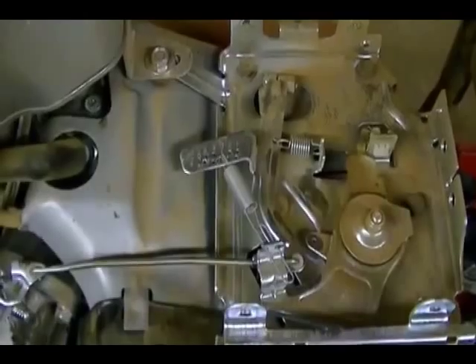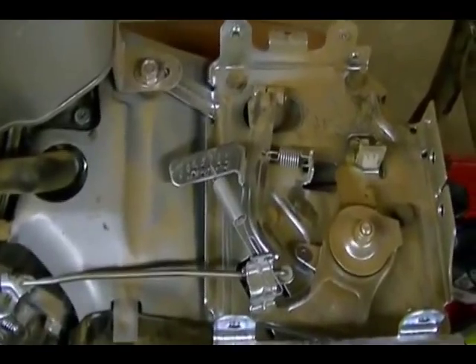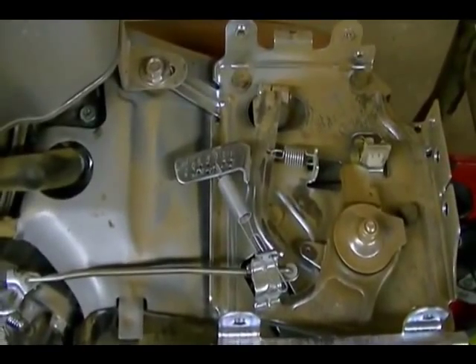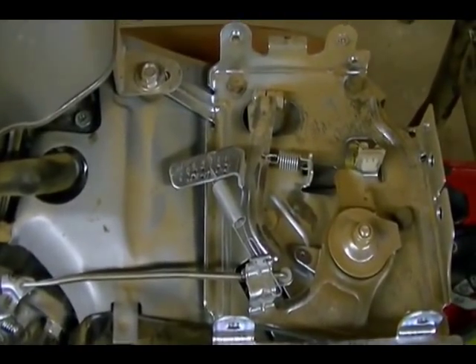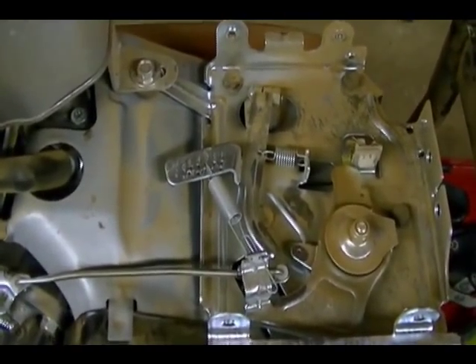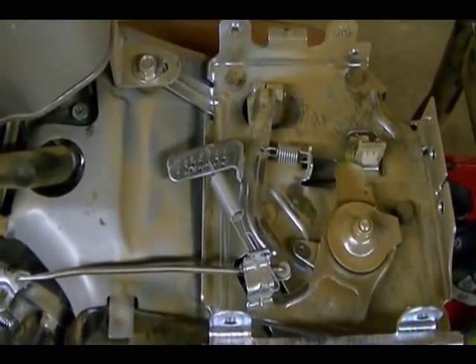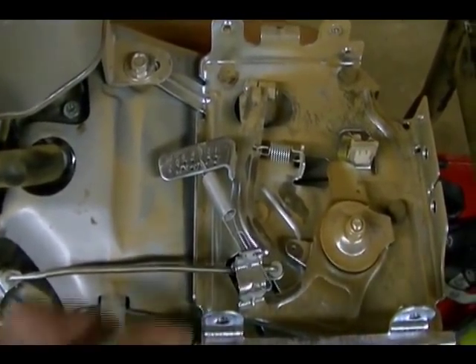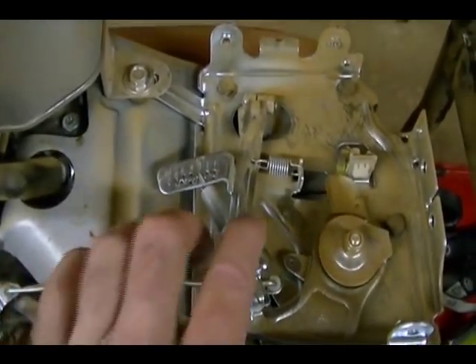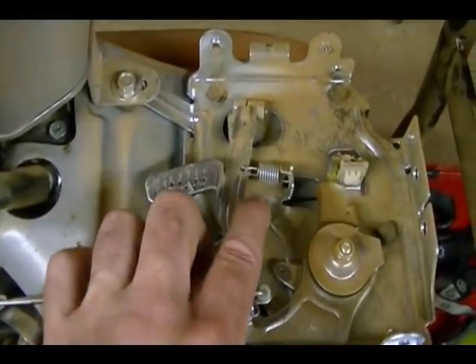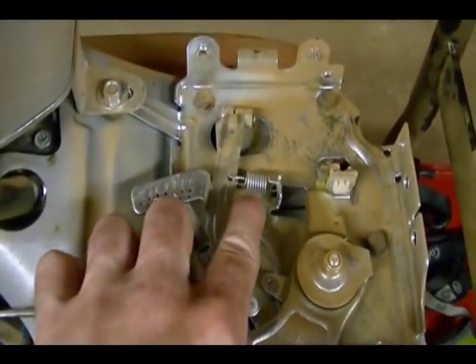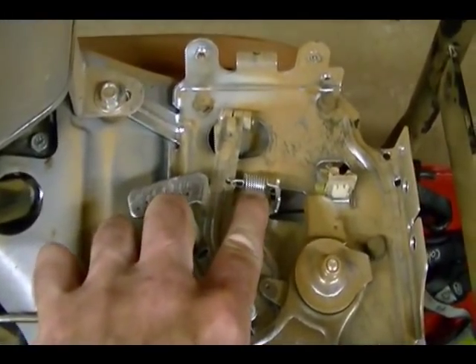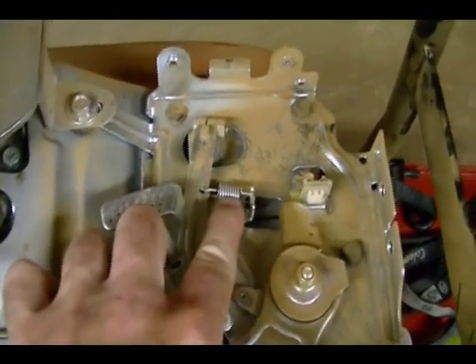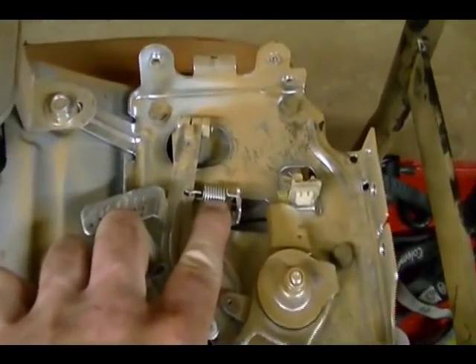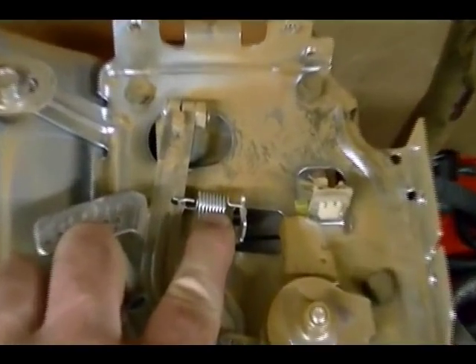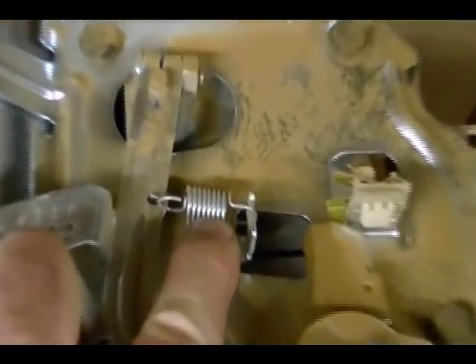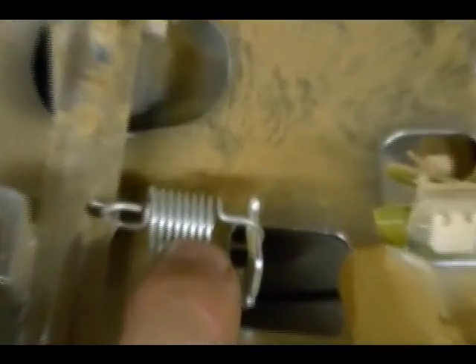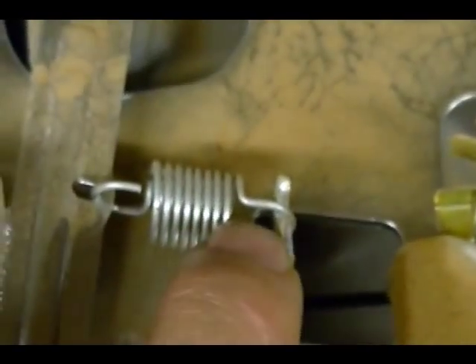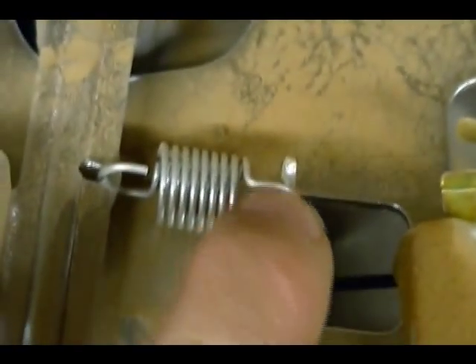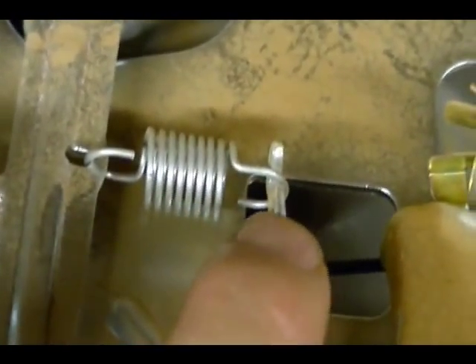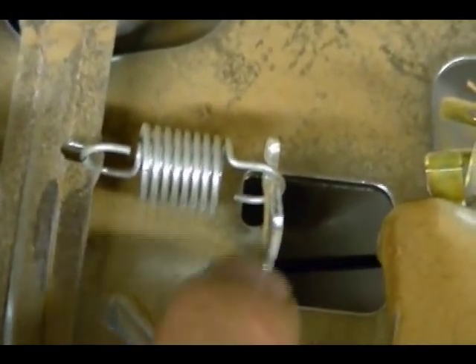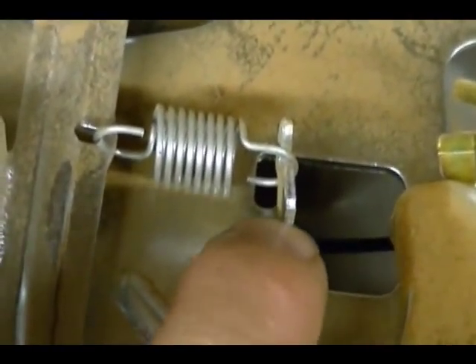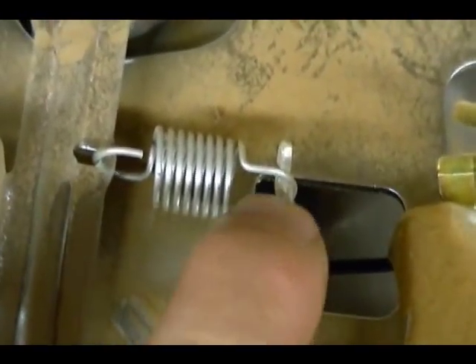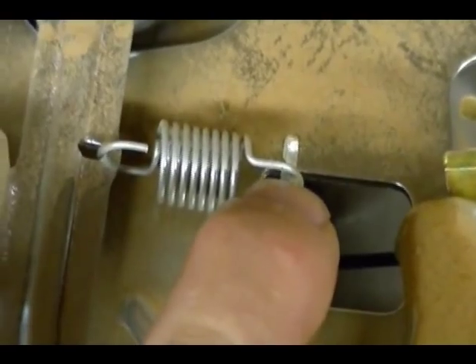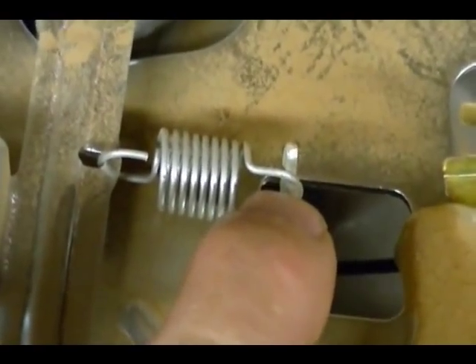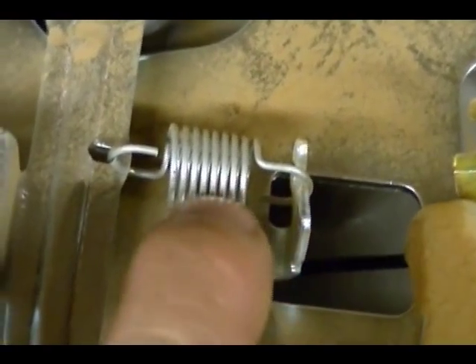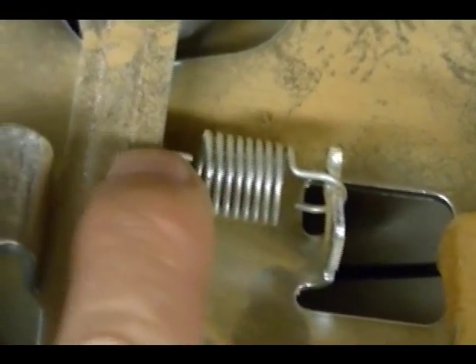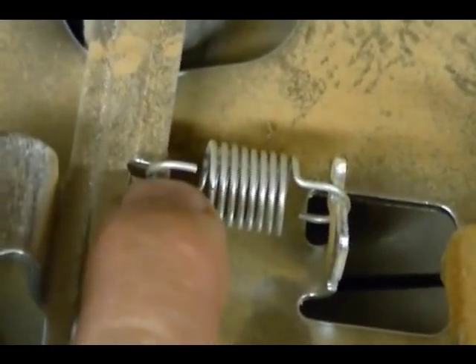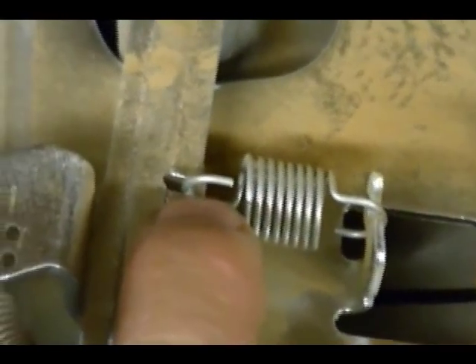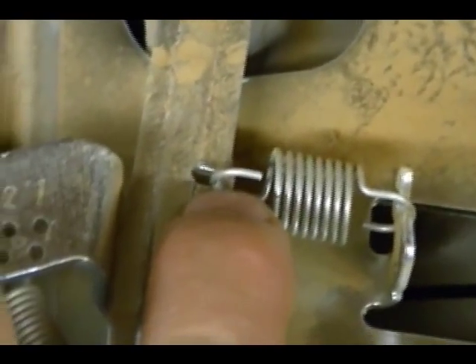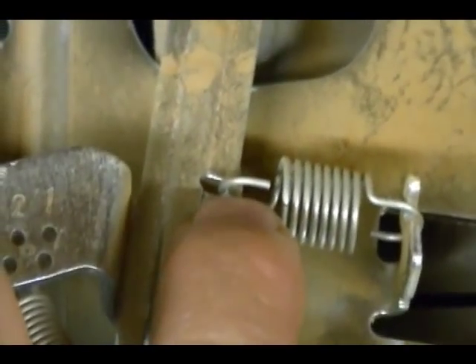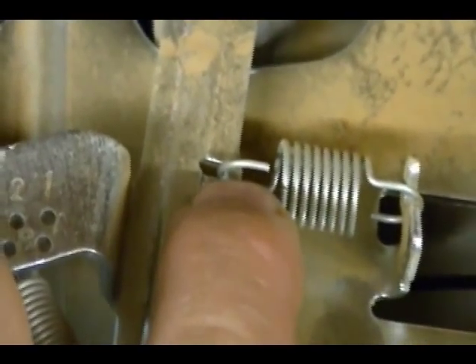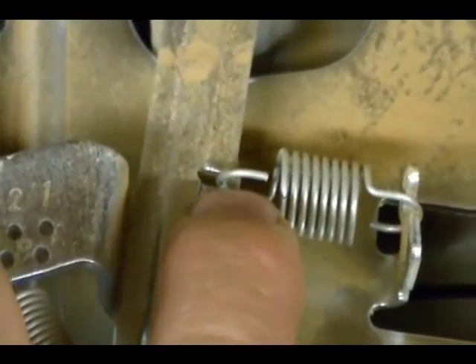The next connection point is for the other non-adjustable spring, which is right here. It connects to the body of this mechanism right here, and the other end connects to the hole on the governor arm.